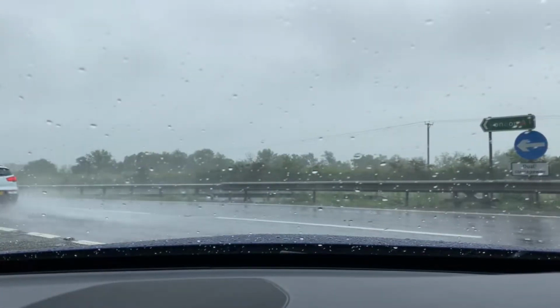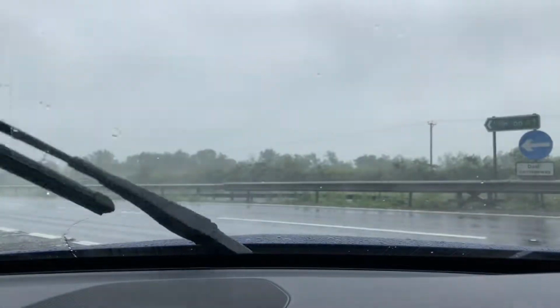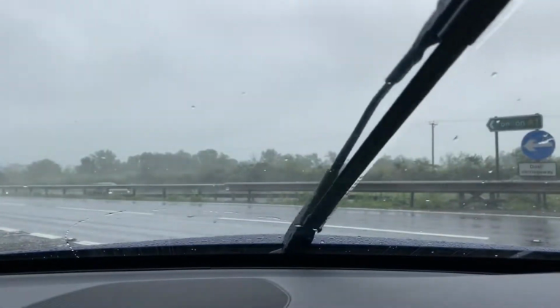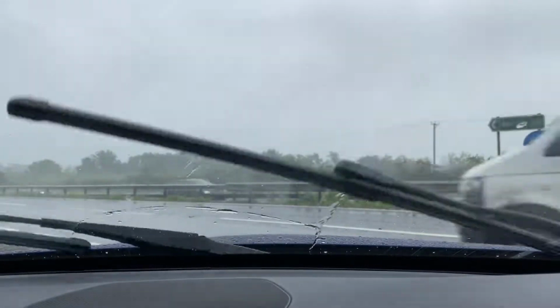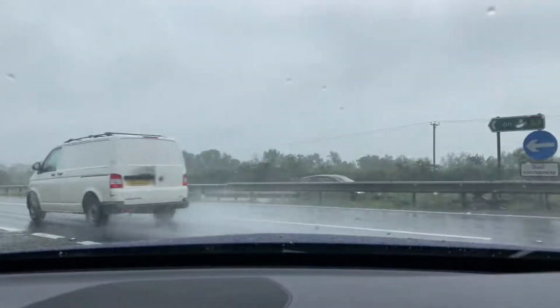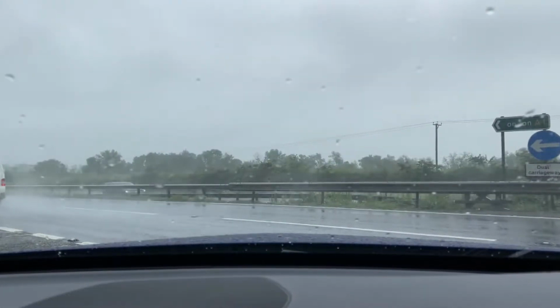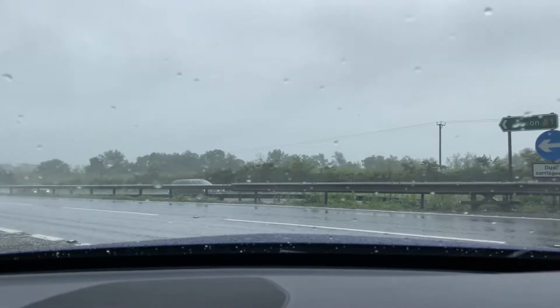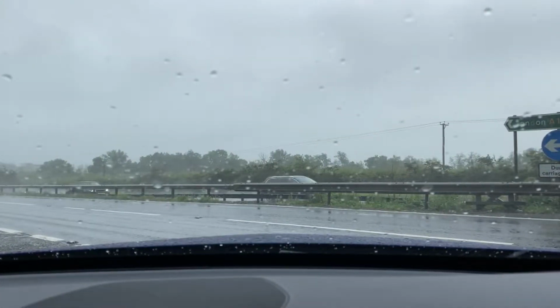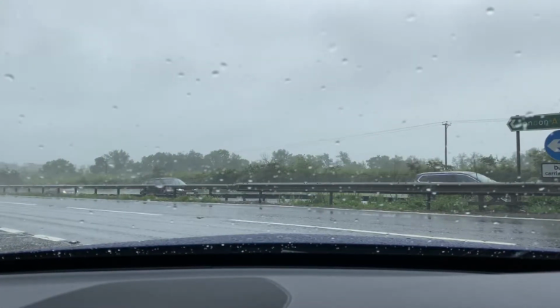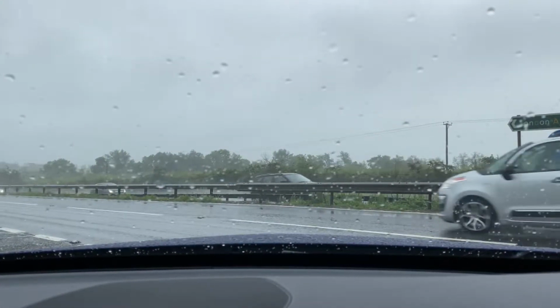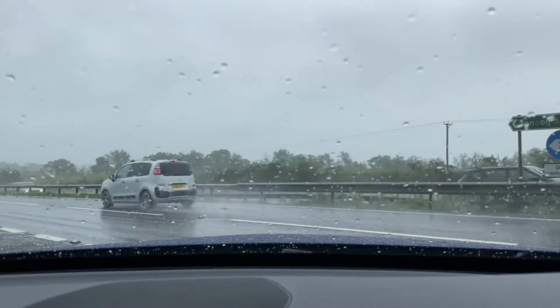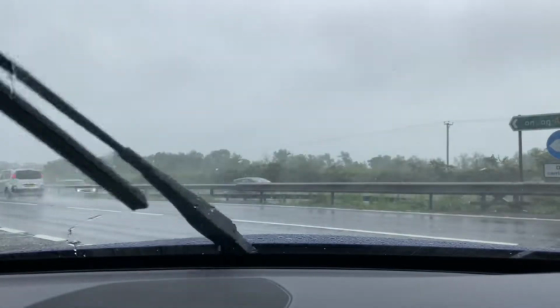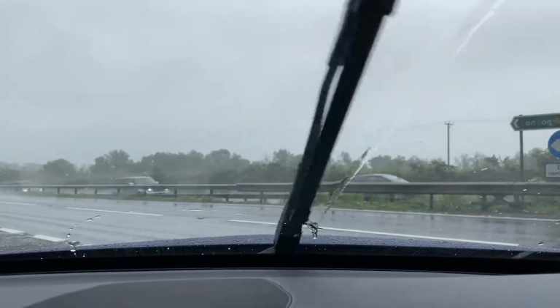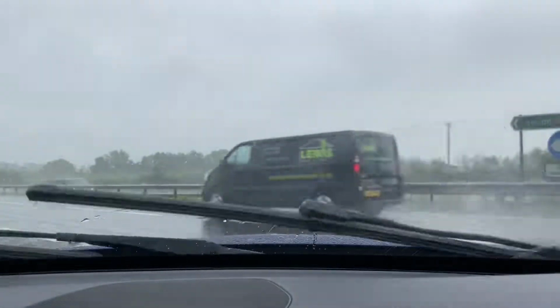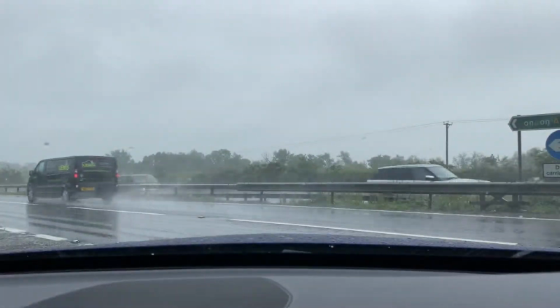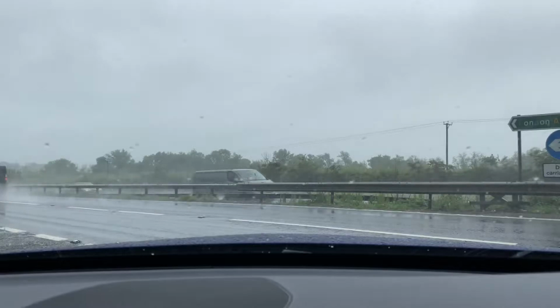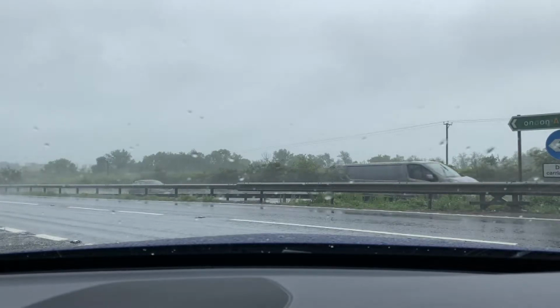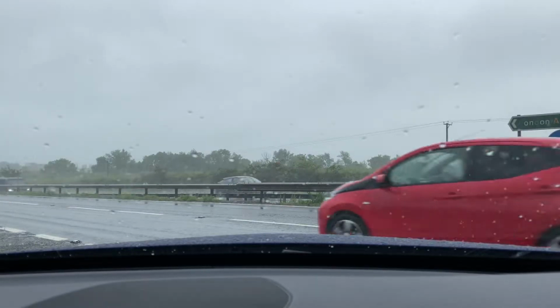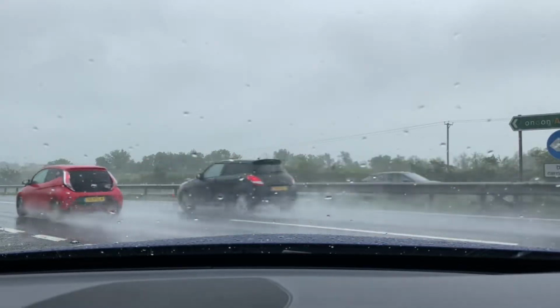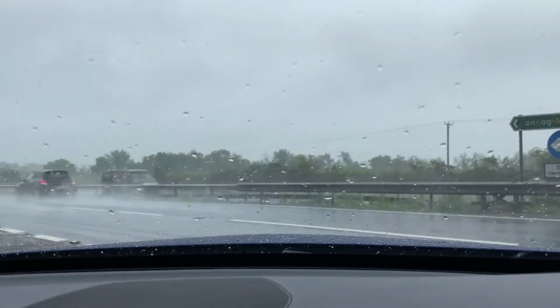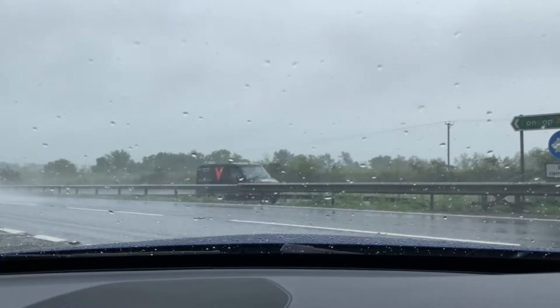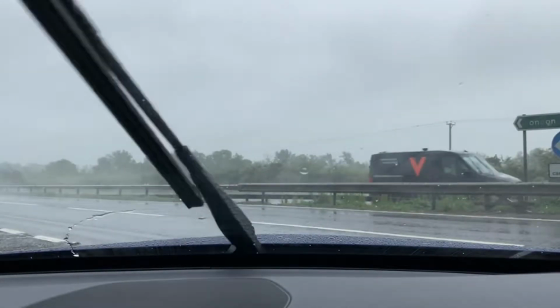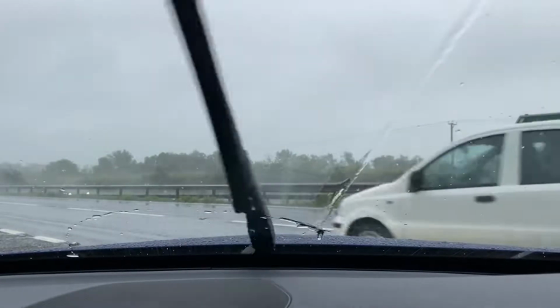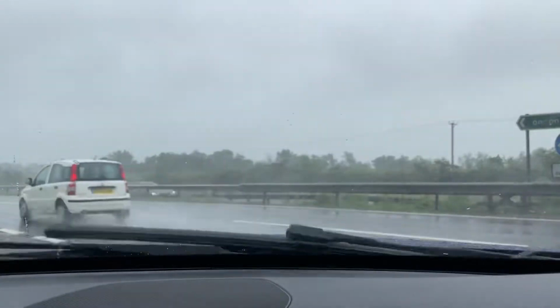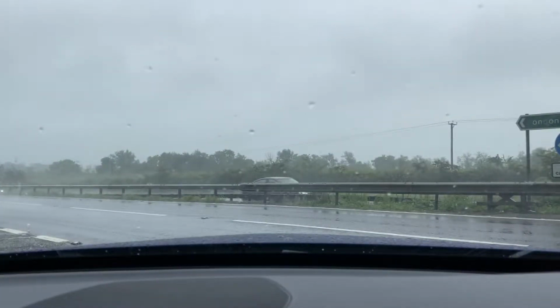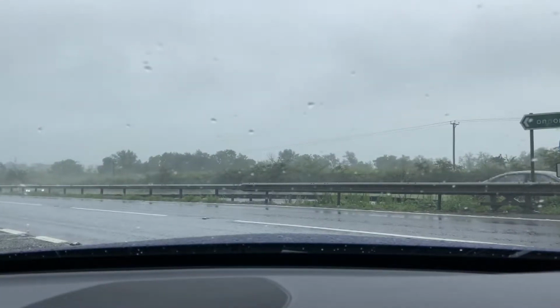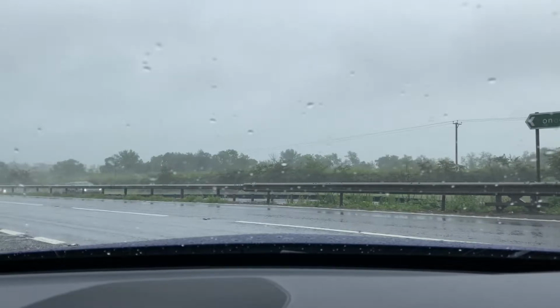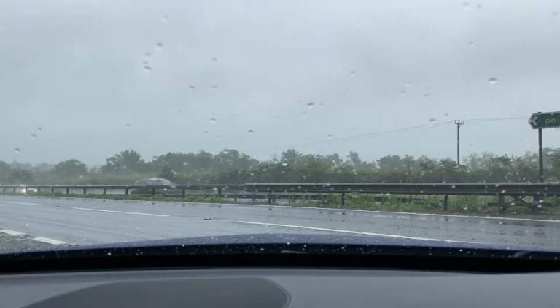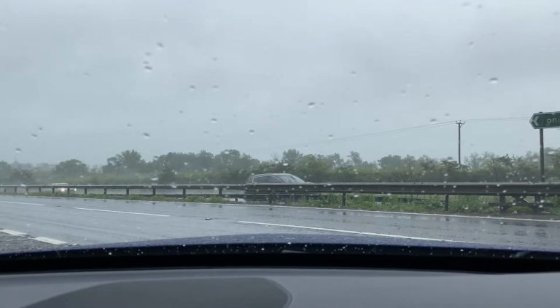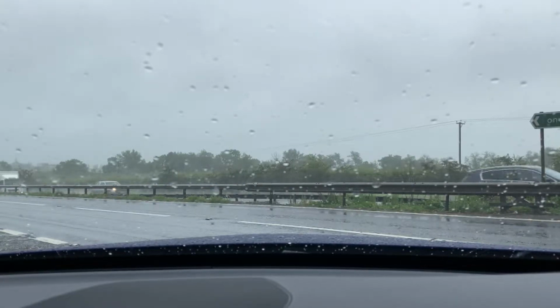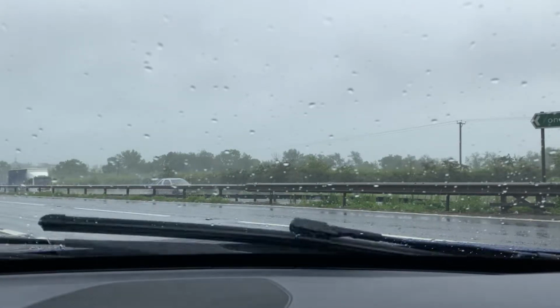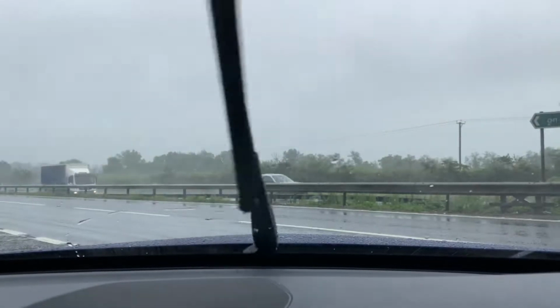Like I said, plenty of power, the suspension and steering are absolutely on point. Braking-wise the brakes are very strong — there's no juddering, shaking or anything like that coming from the brakes at all, and they feel very, very good as well.